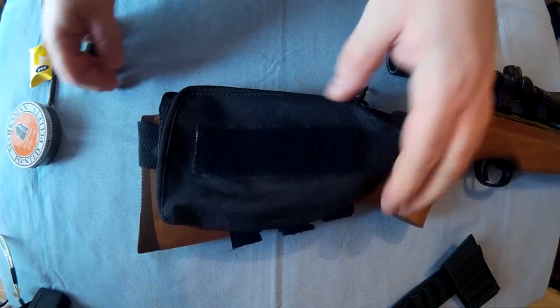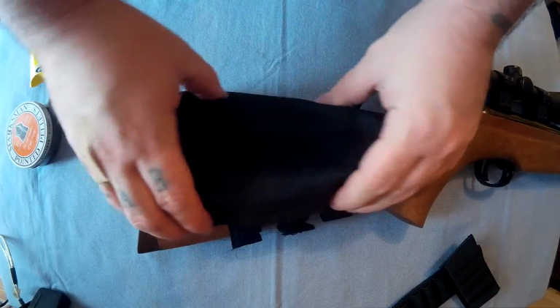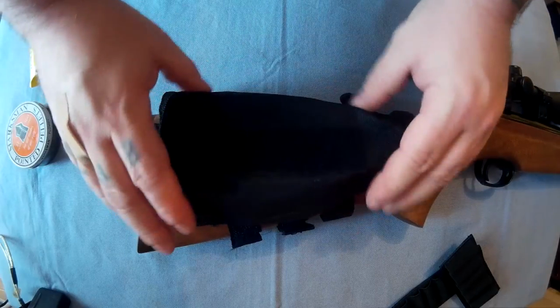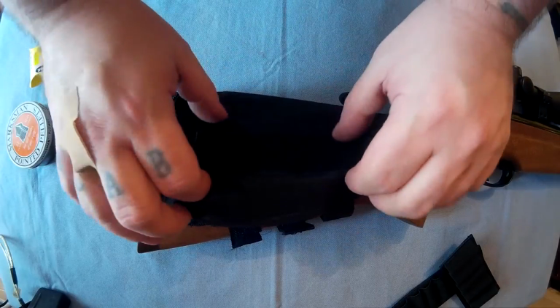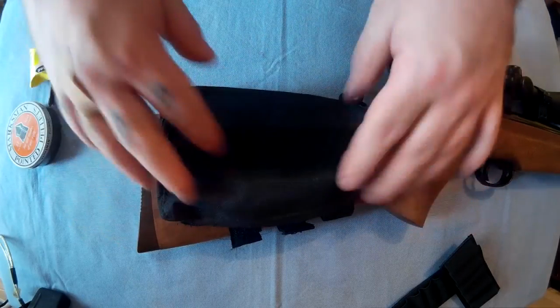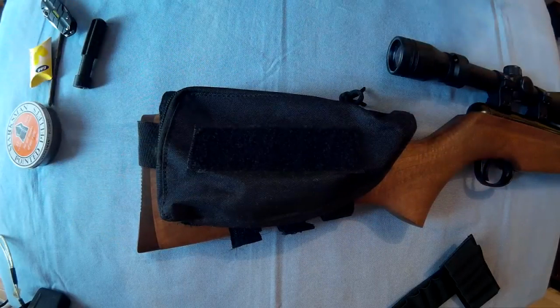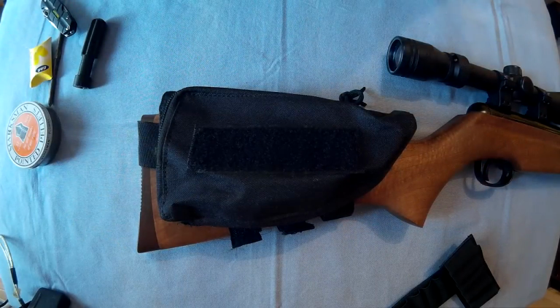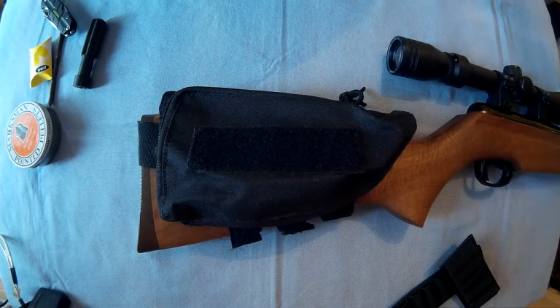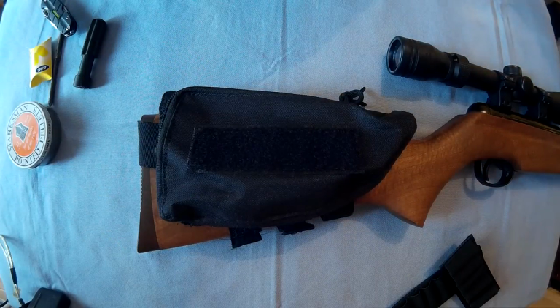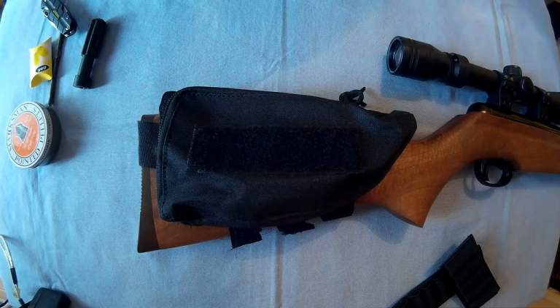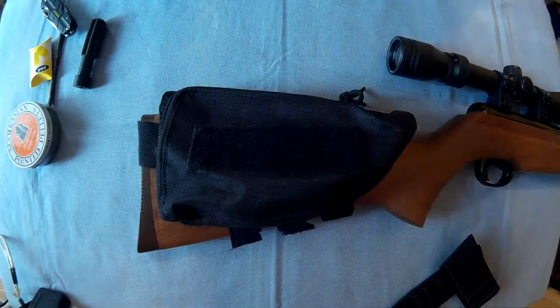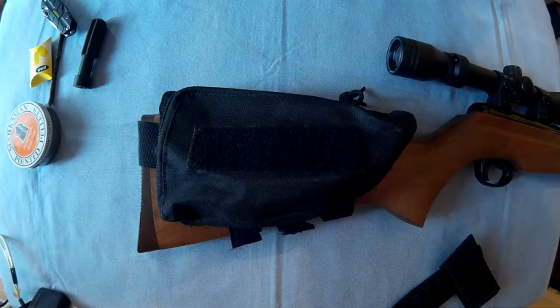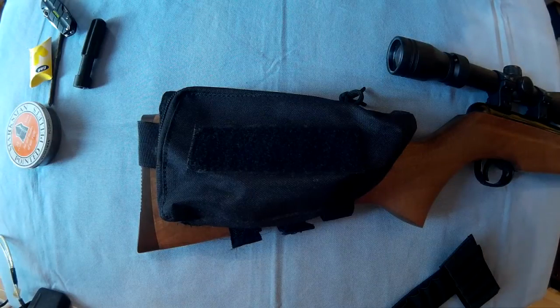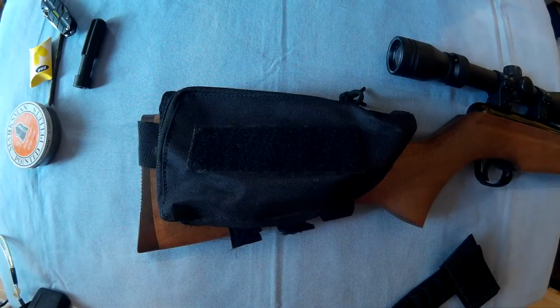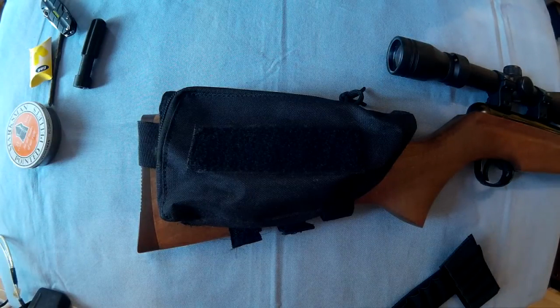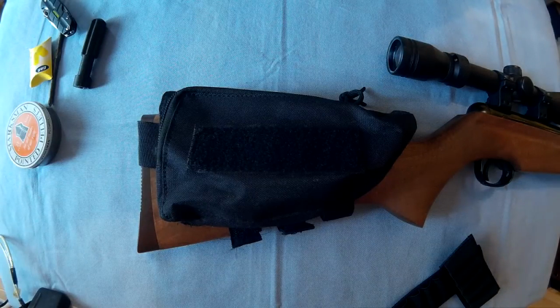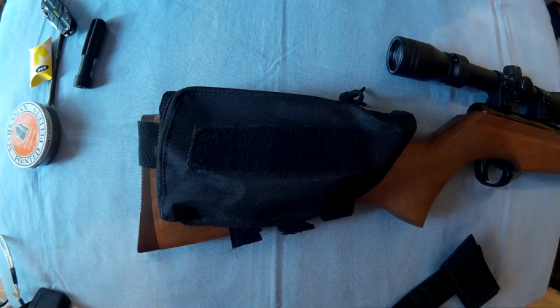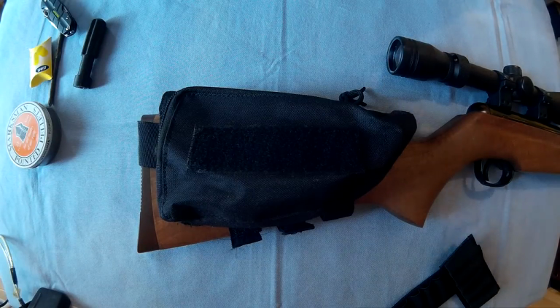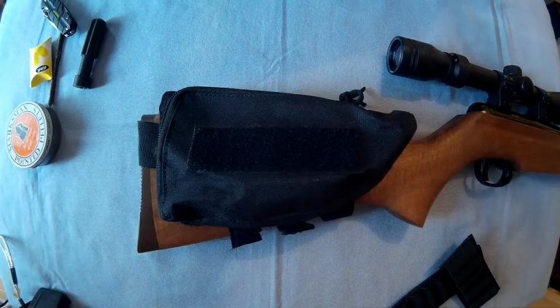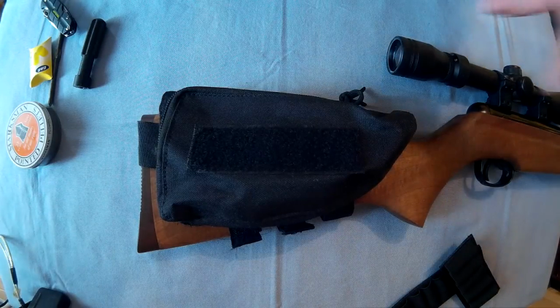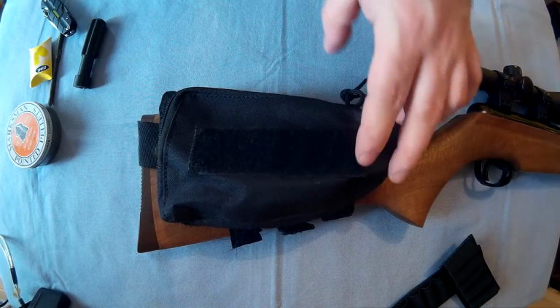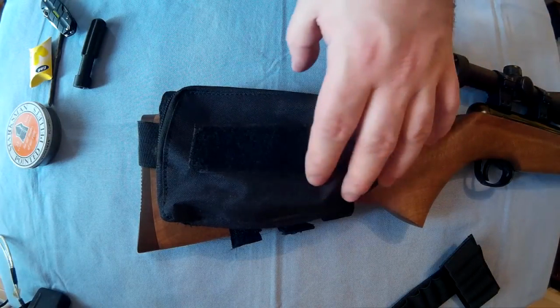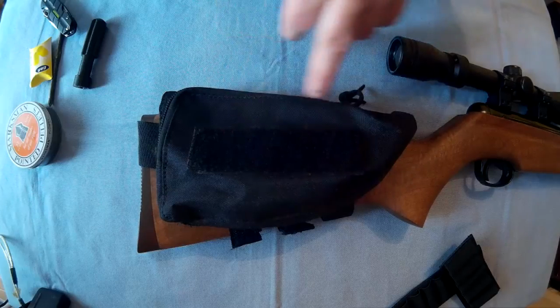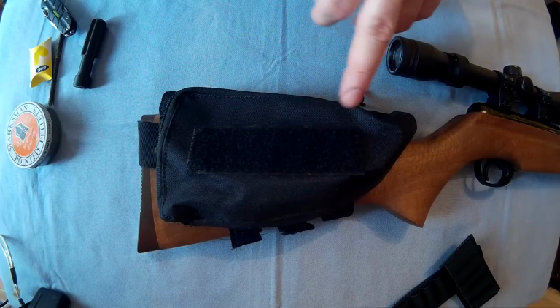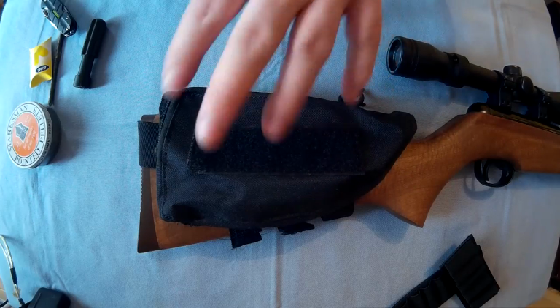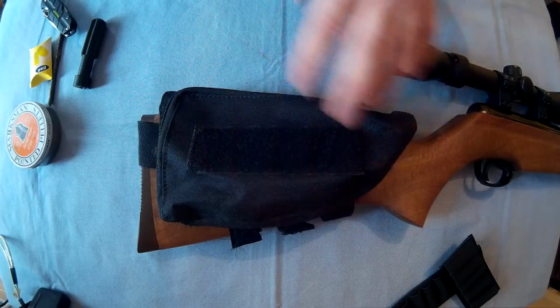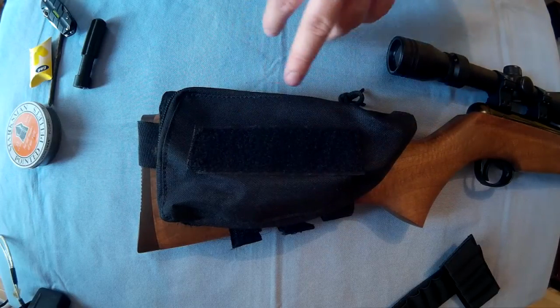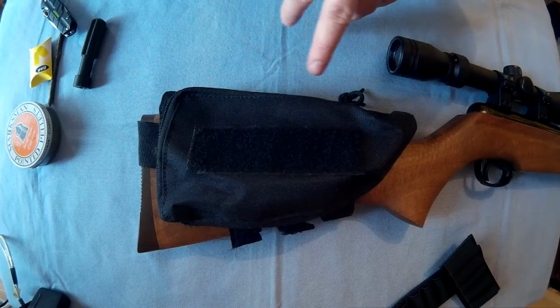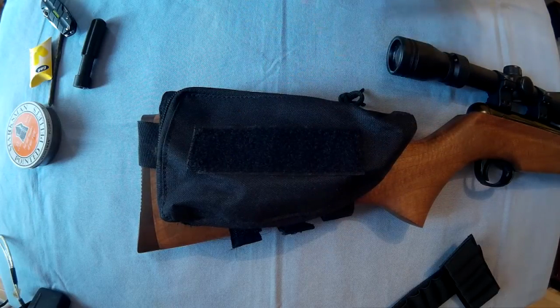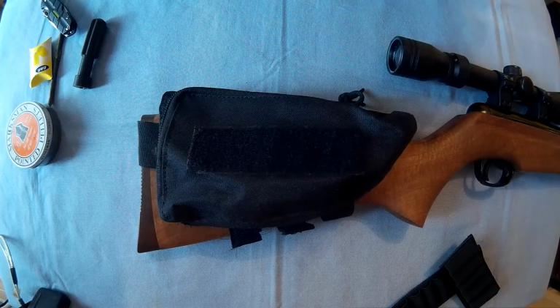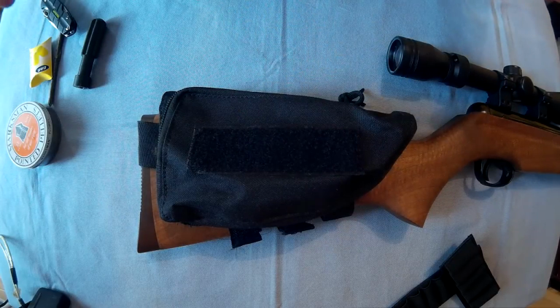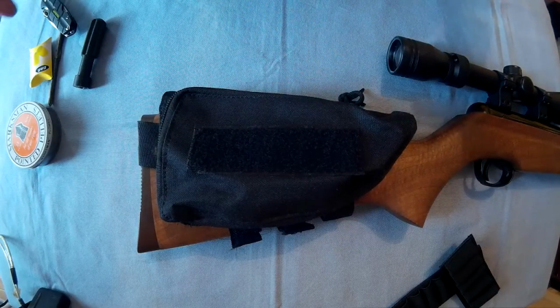It's nylon and you can get it in four different colours: camo, army green, black, and khaki. In a minute I'll take this off and show you how adjustable it is.